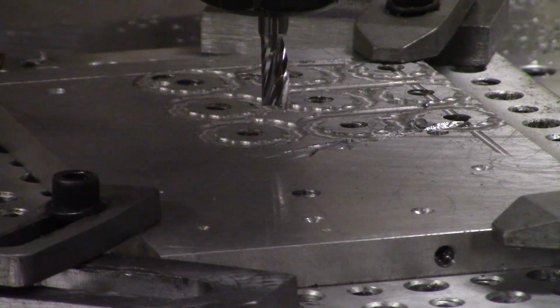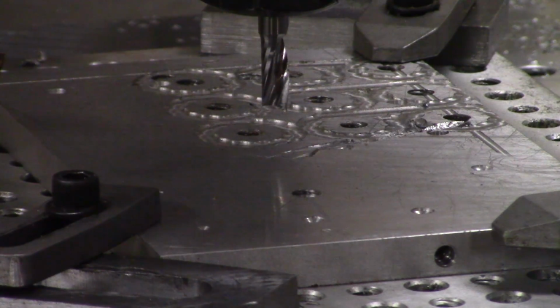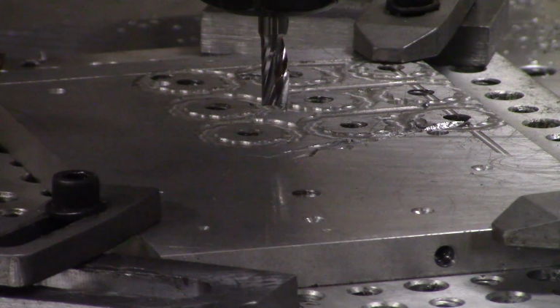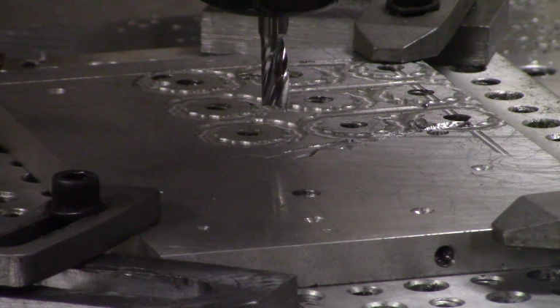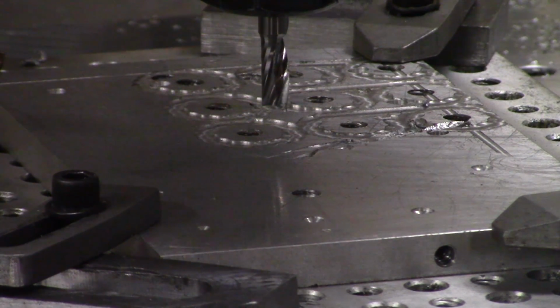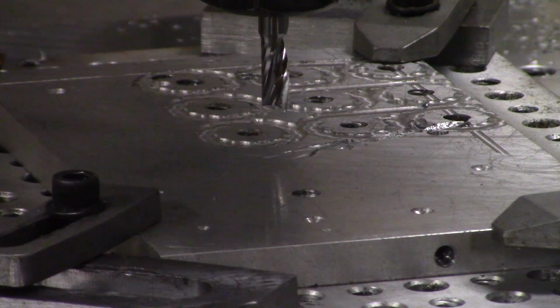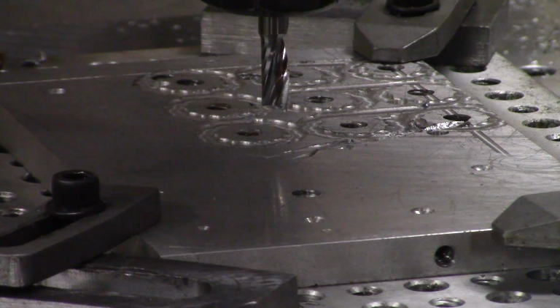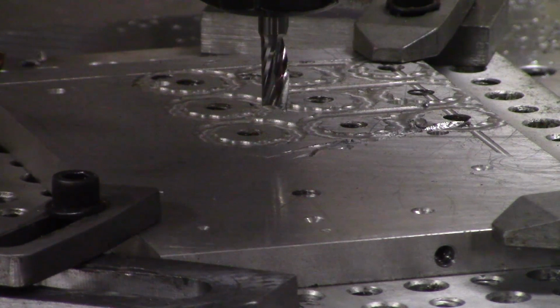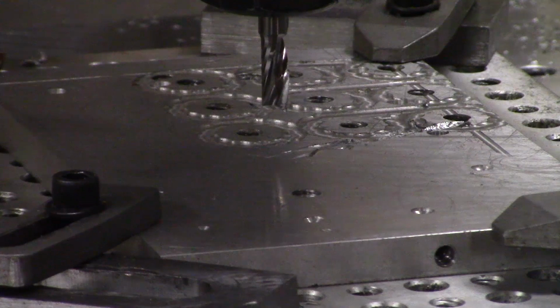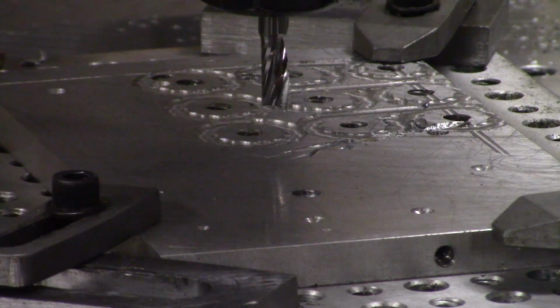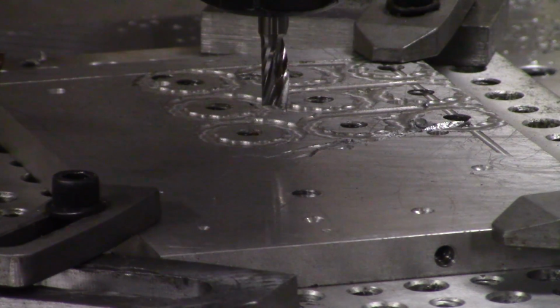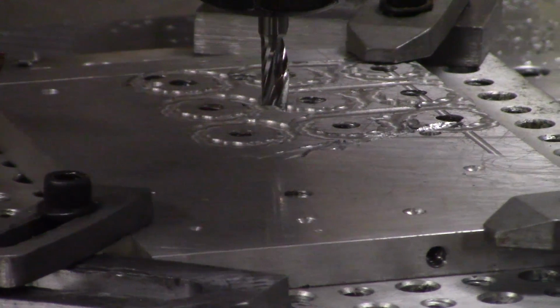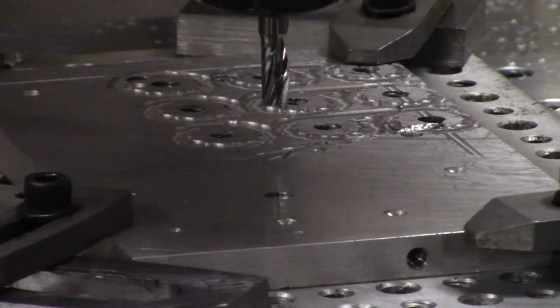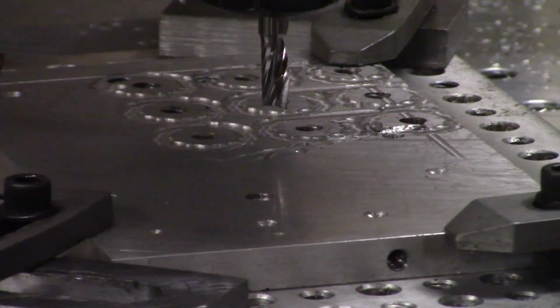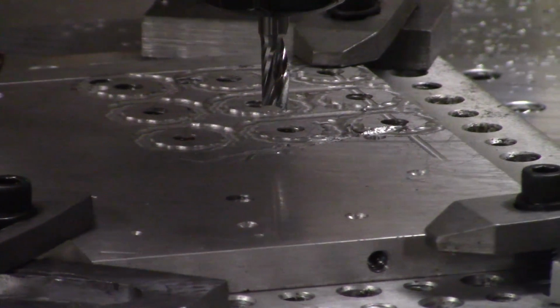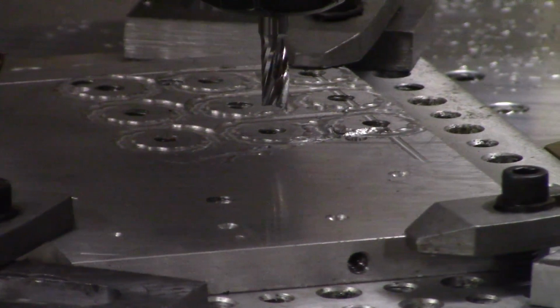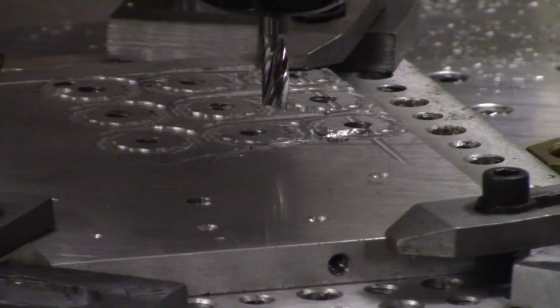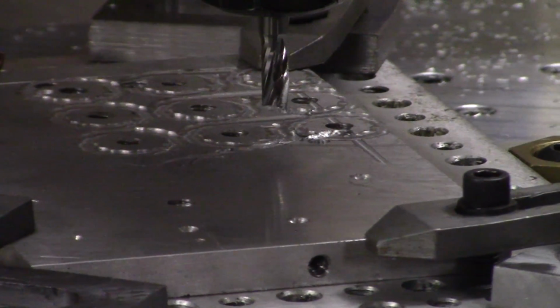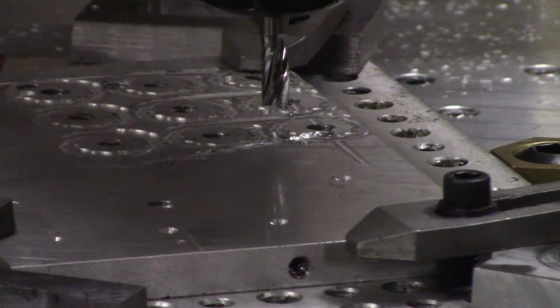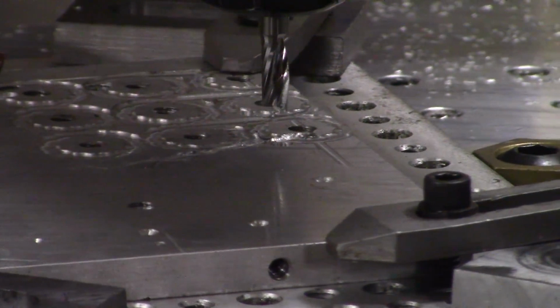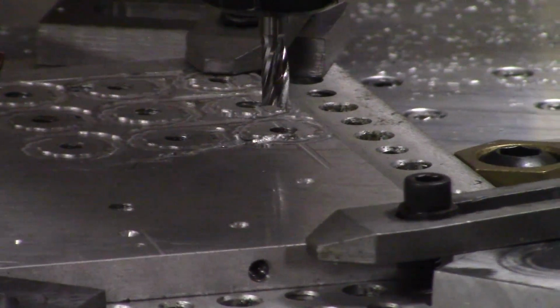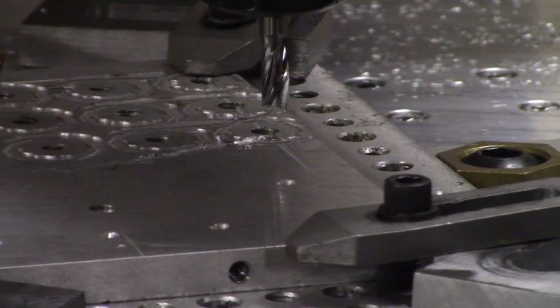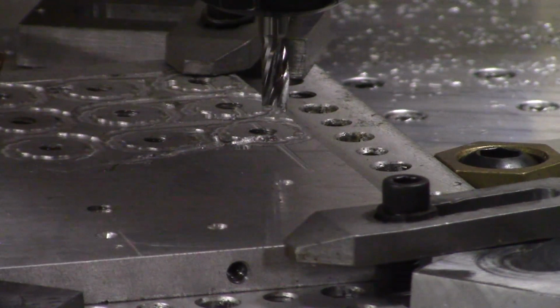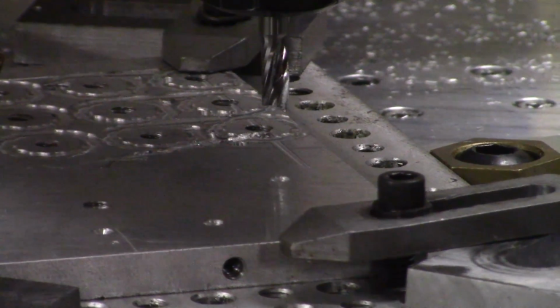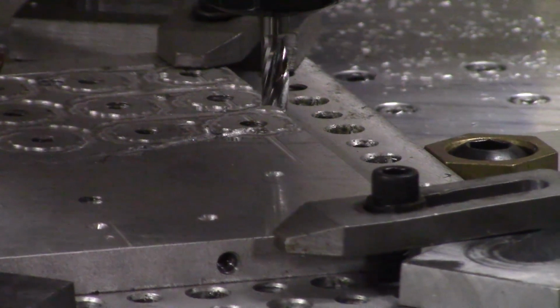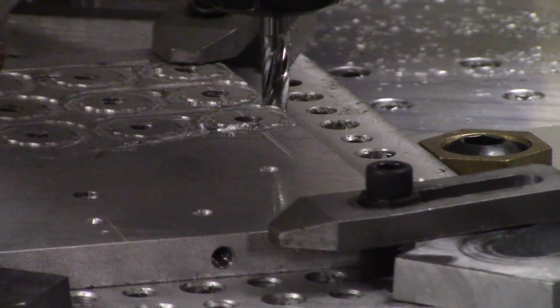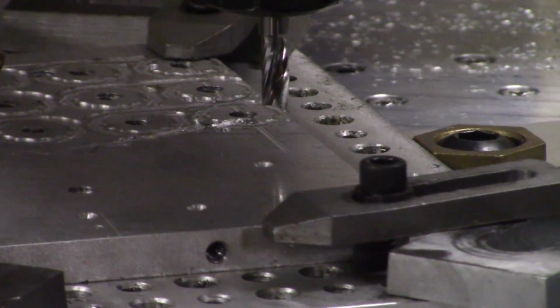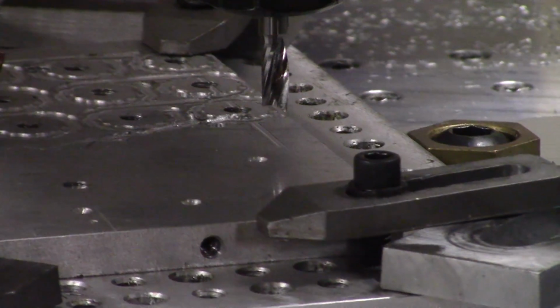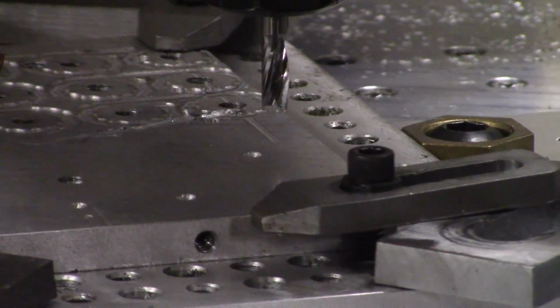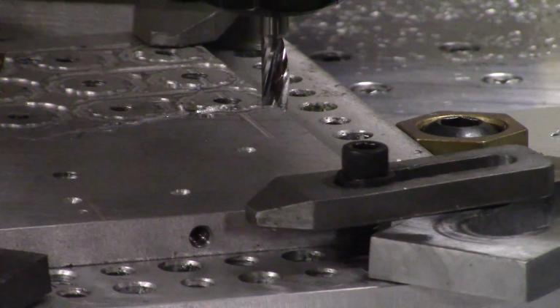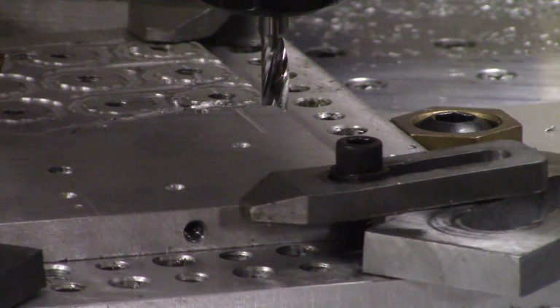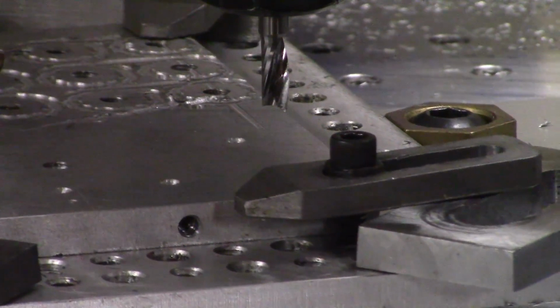I'll be using a single flute polished carbide mill from Amana. I have the RPM to run it at a reasonable speed and the huge single flute is great for chip evacuation.